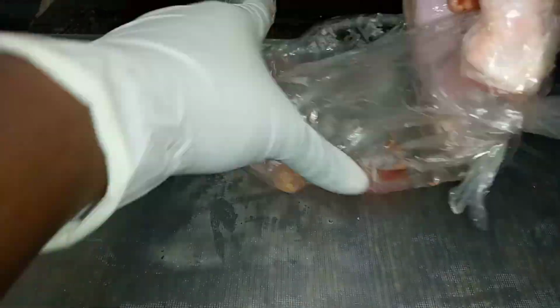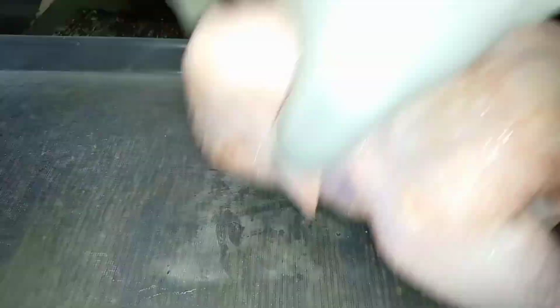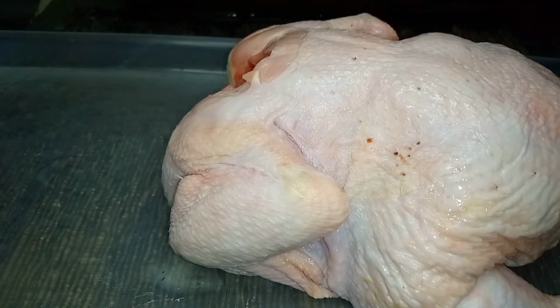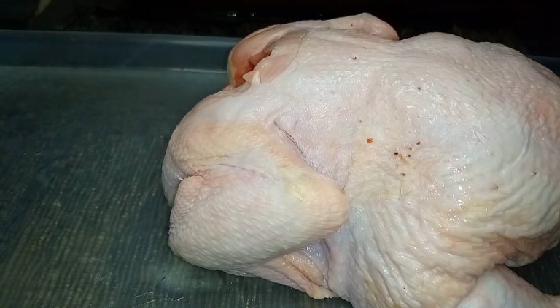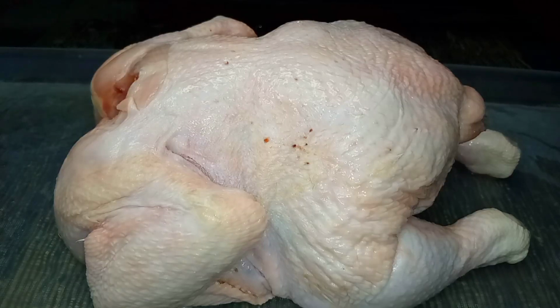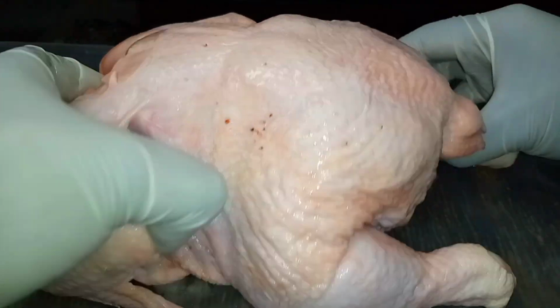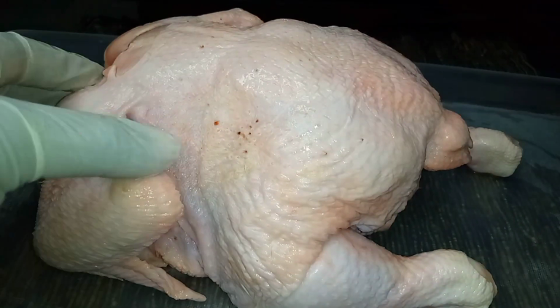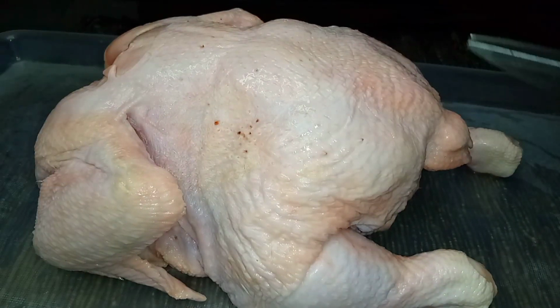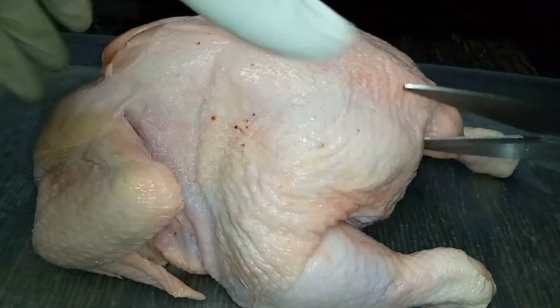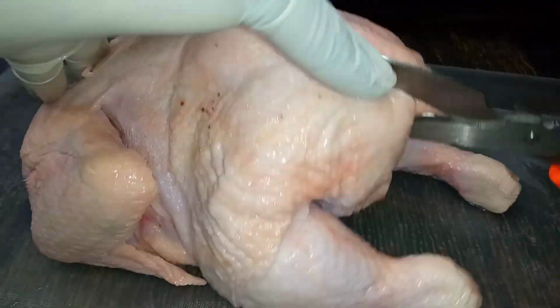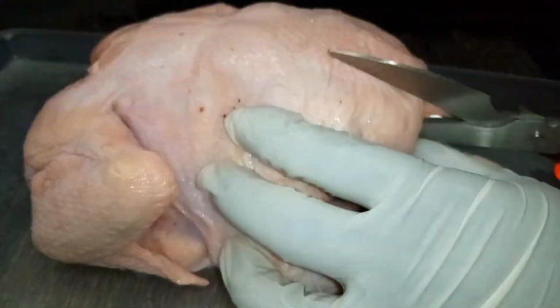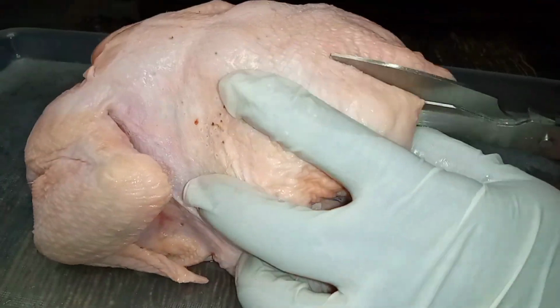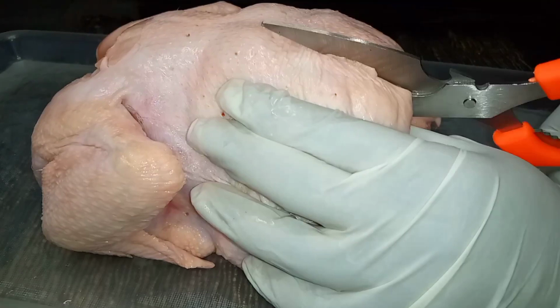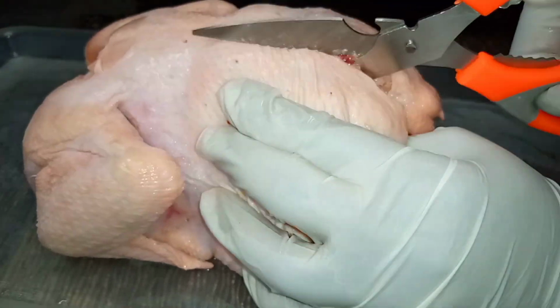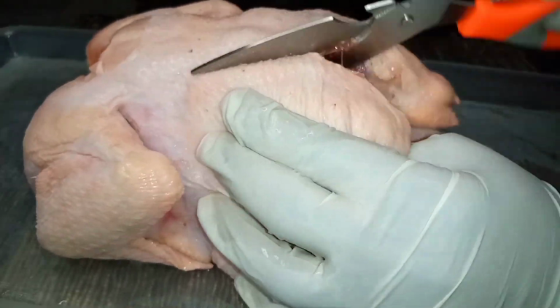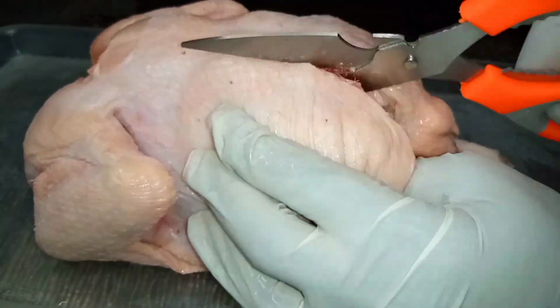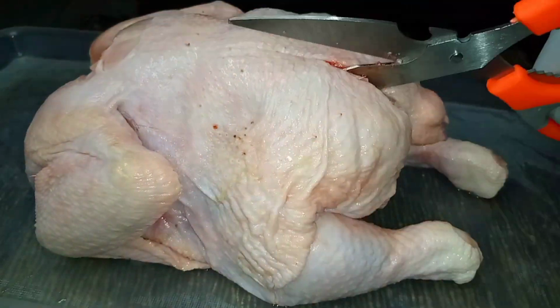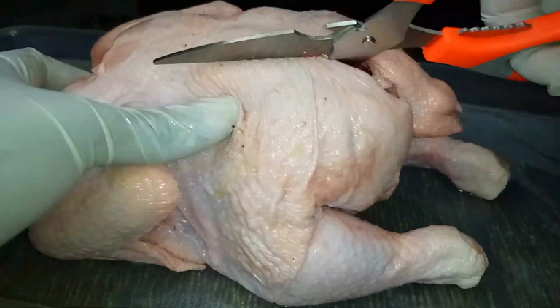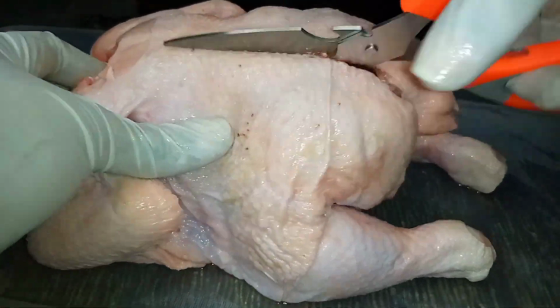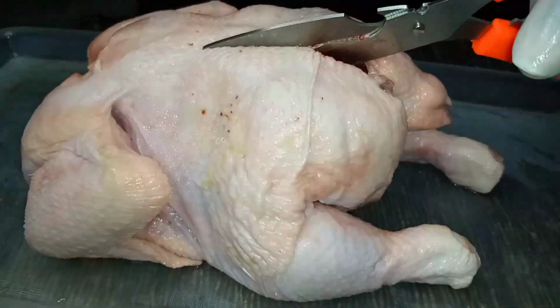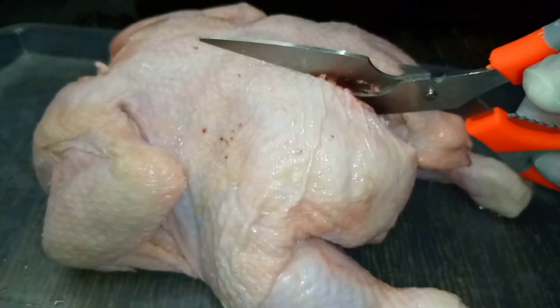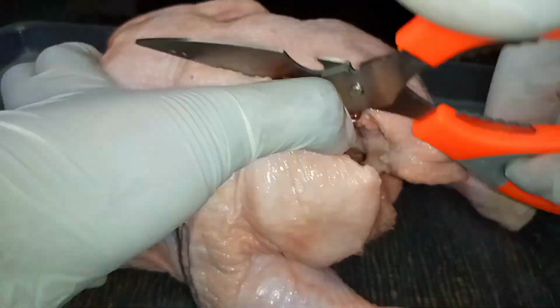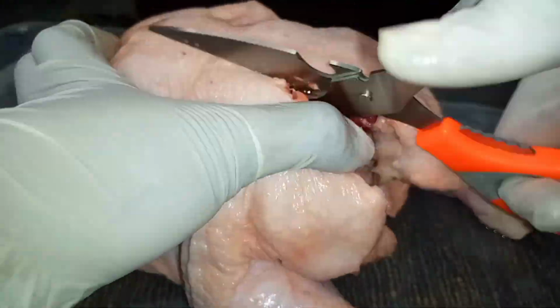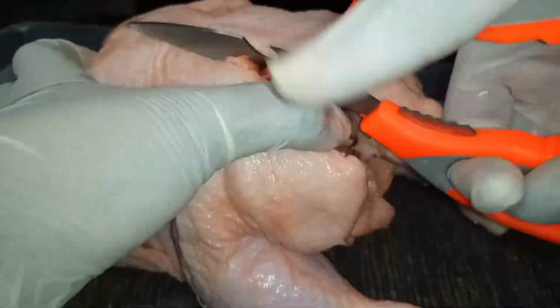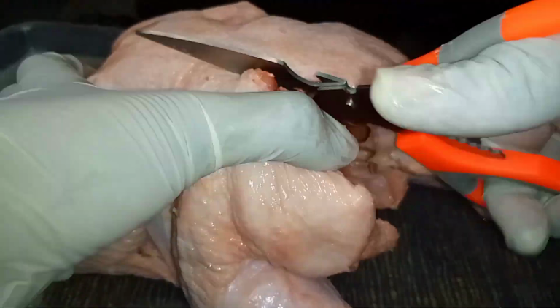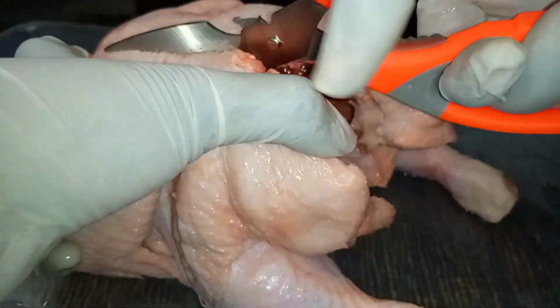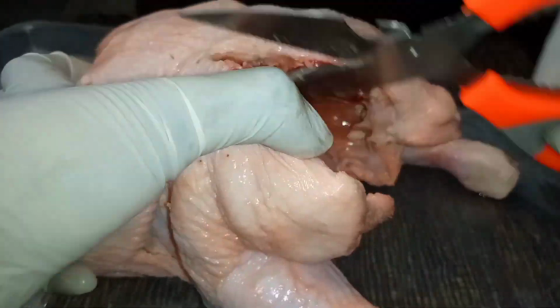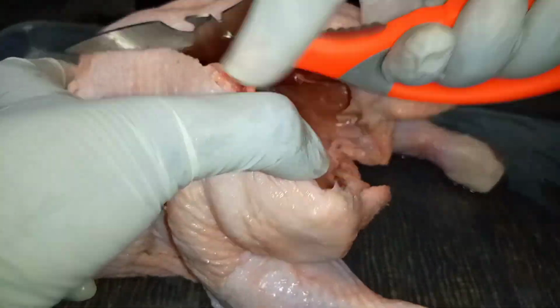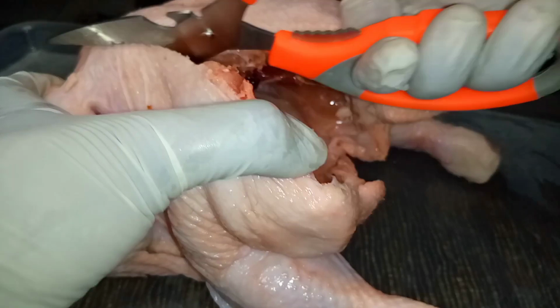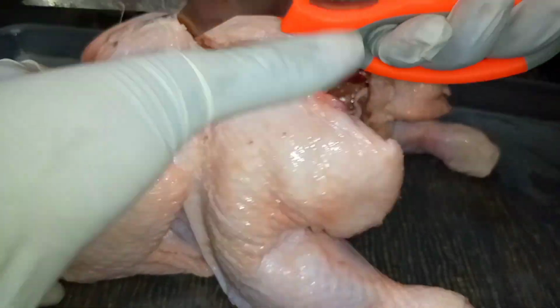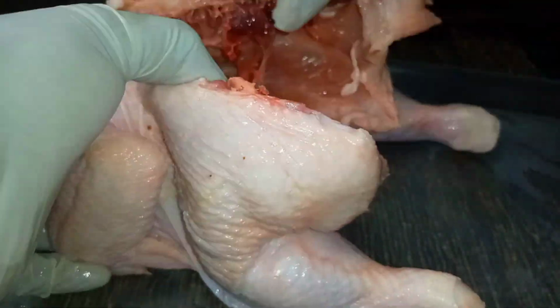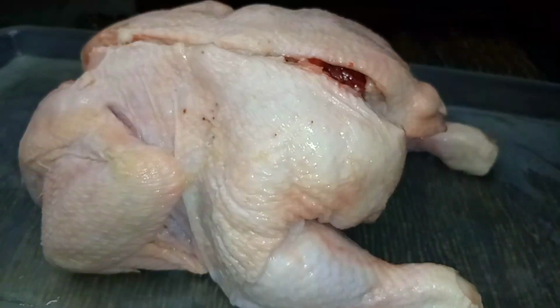Hey loves, in today's episode of quick and easy recipes we are roasting a full chicken. The first step is to cut the chicken on either side of the backbone and wash it well with lemon or vinegar.